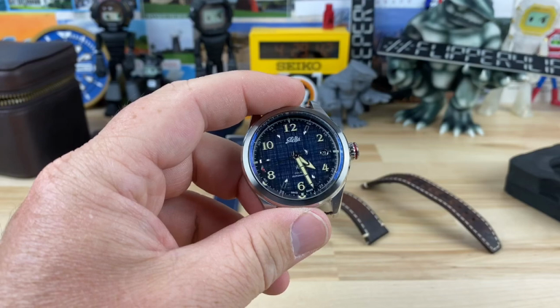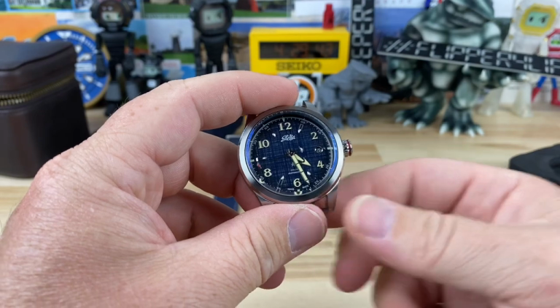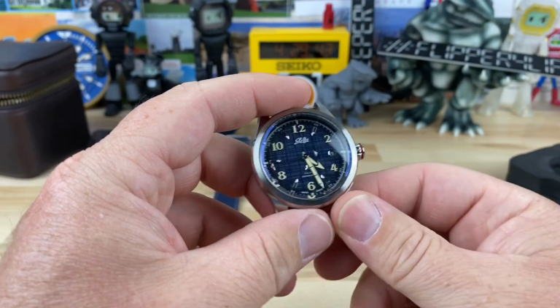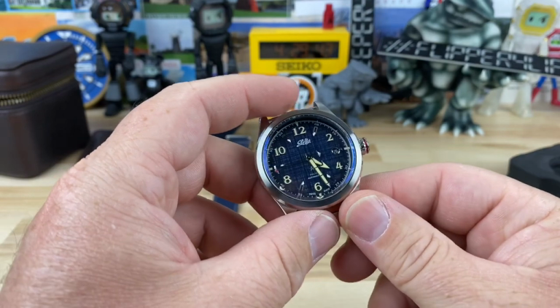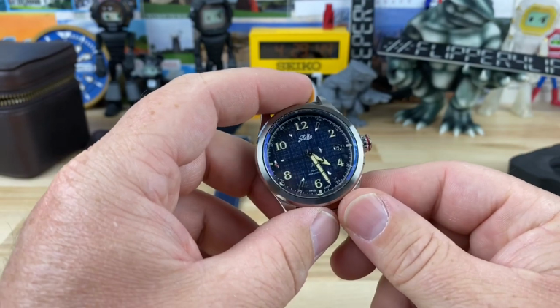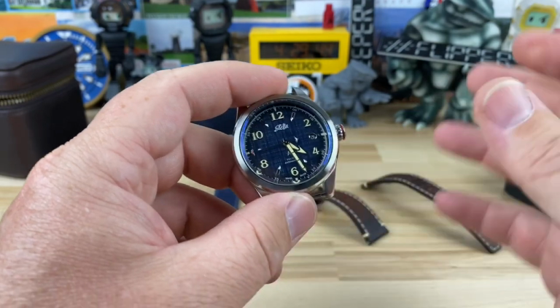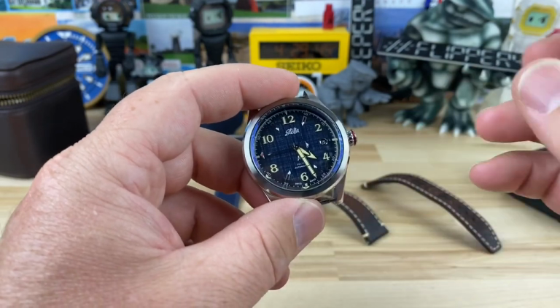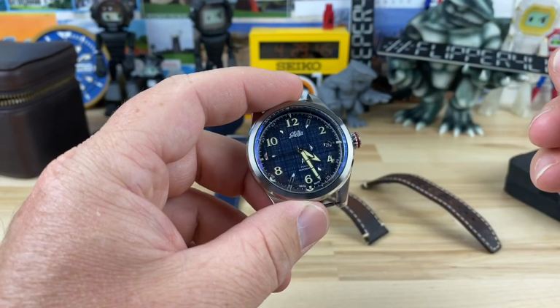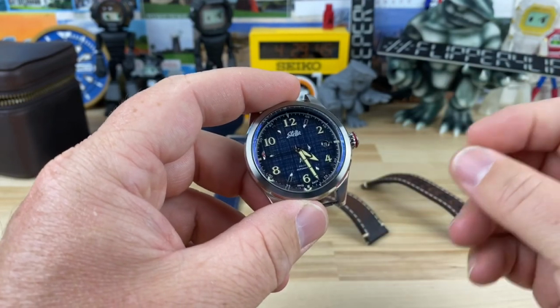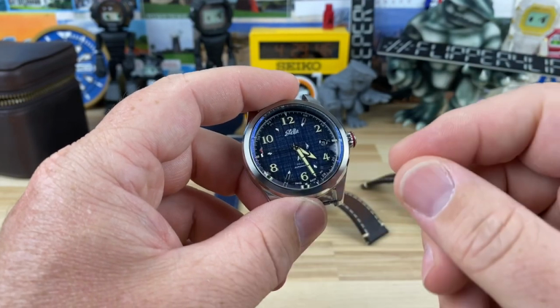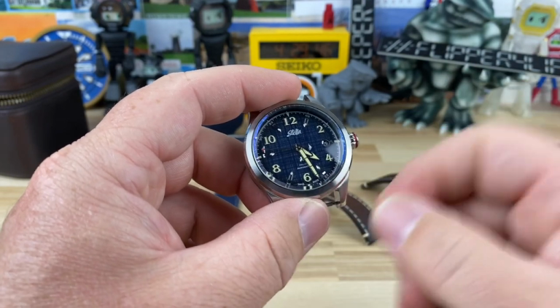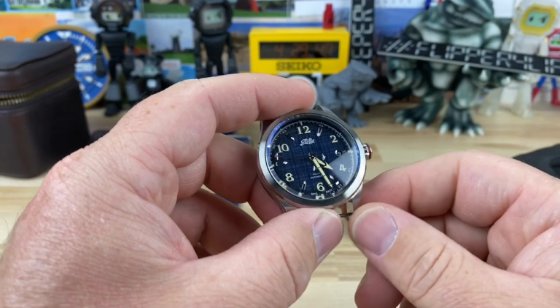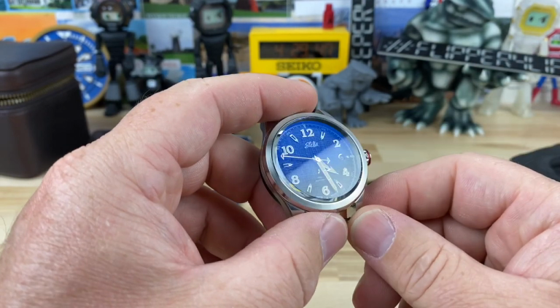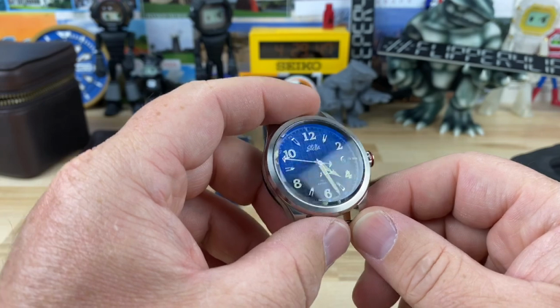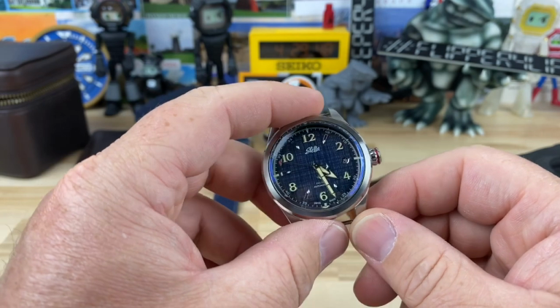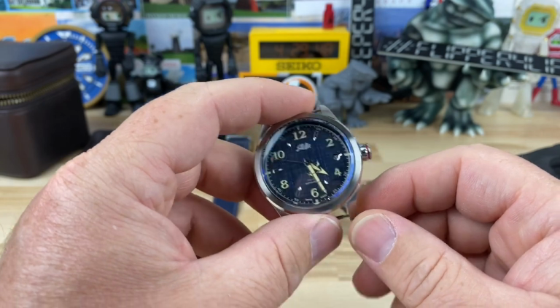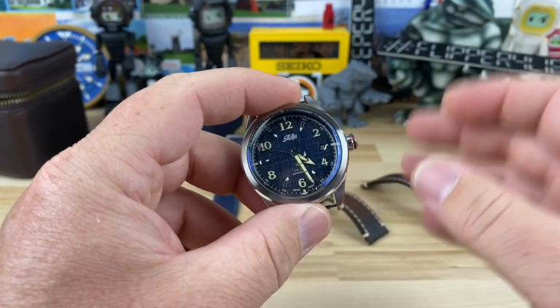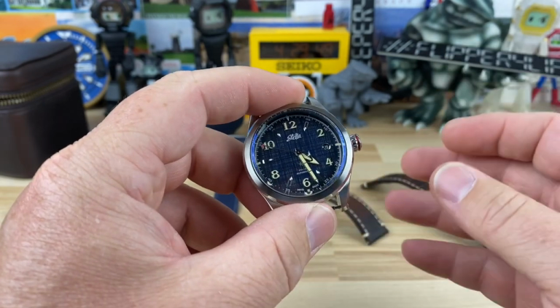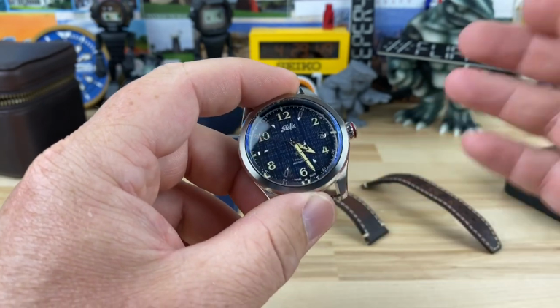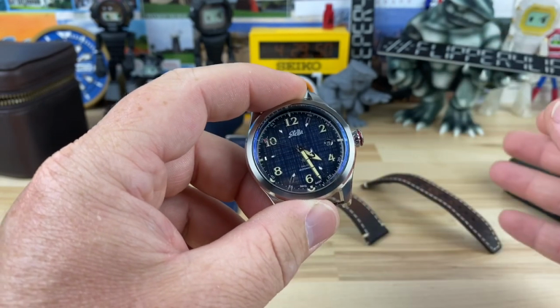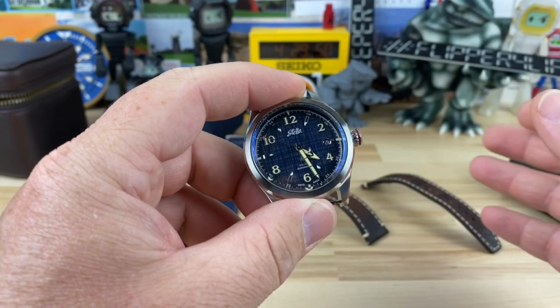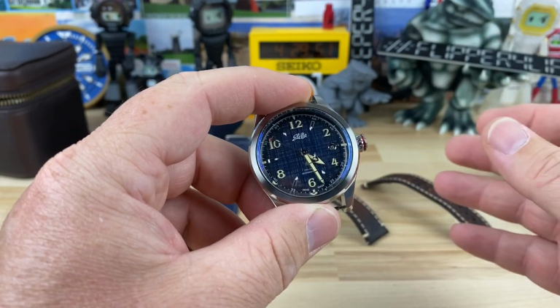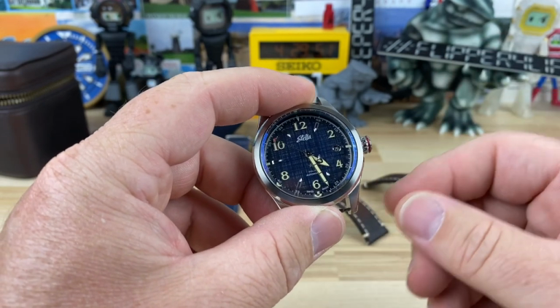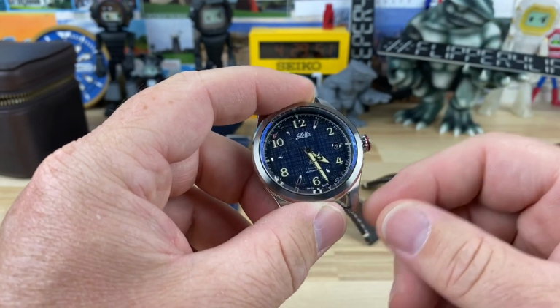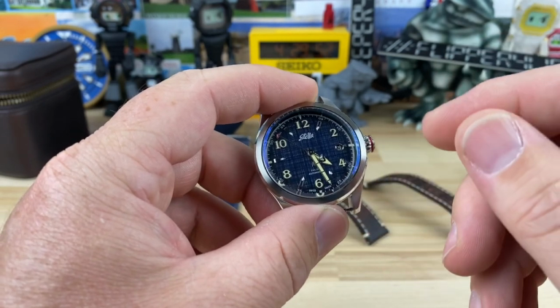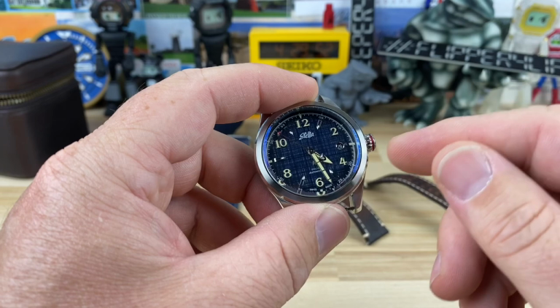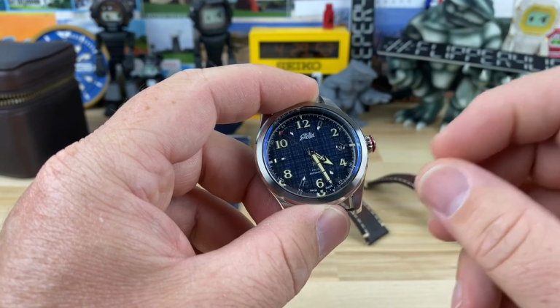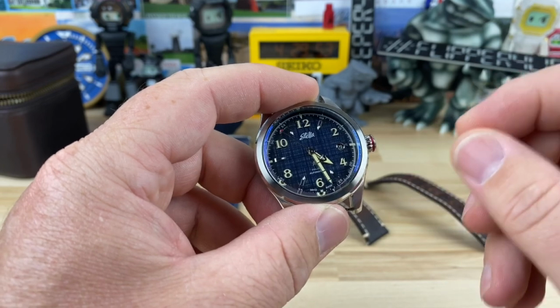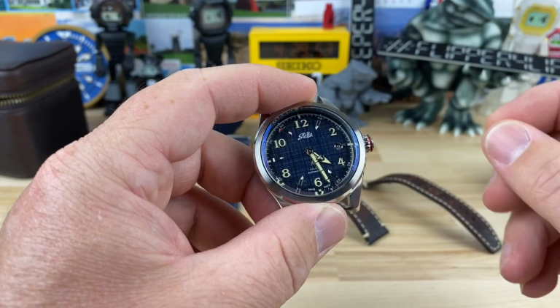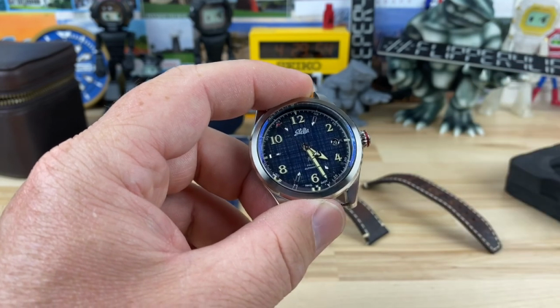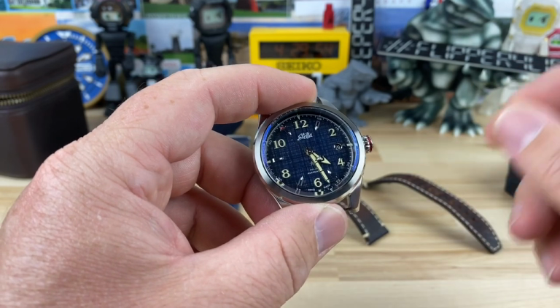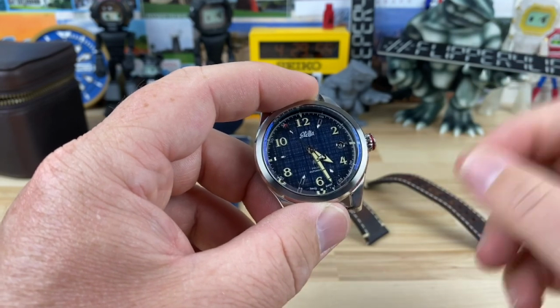All right guys, let's take a look at a new brand. It's called Stella and this is the model Felix. Now there are different colorways or versions, but this one is version one, the dress blues.